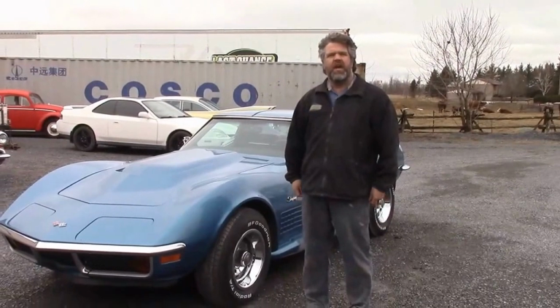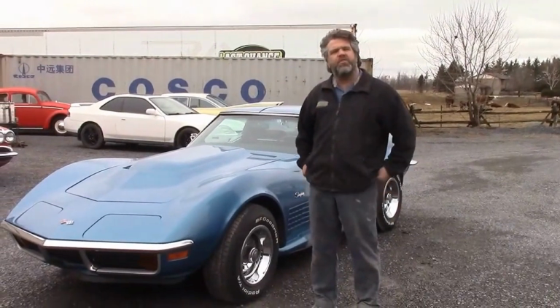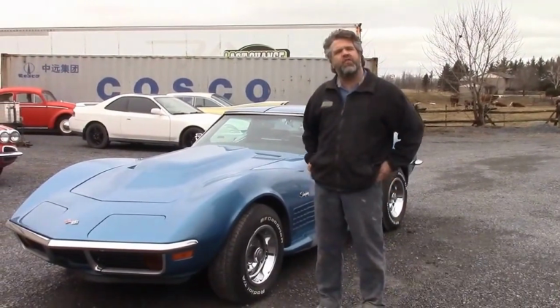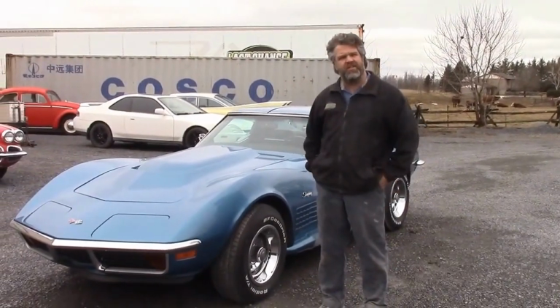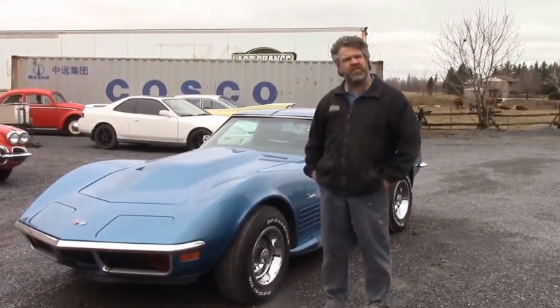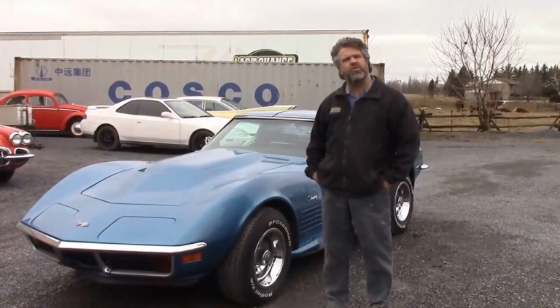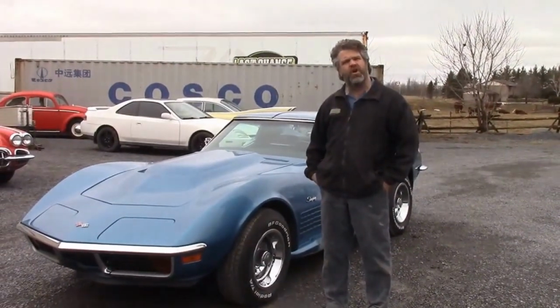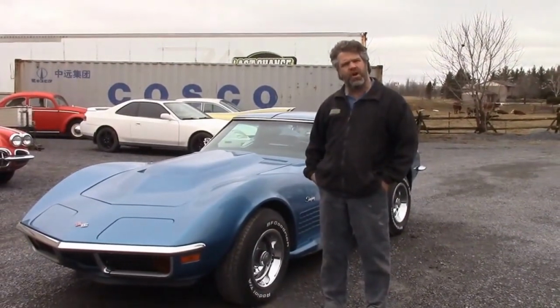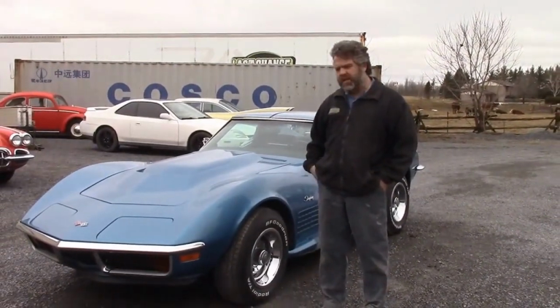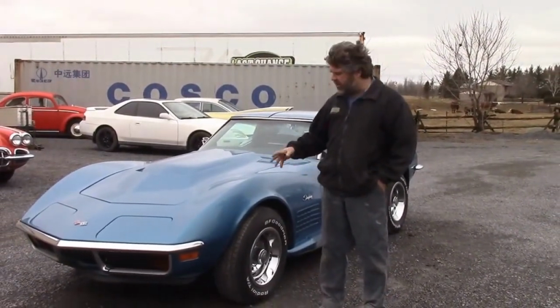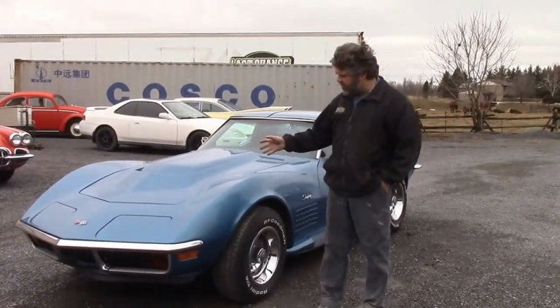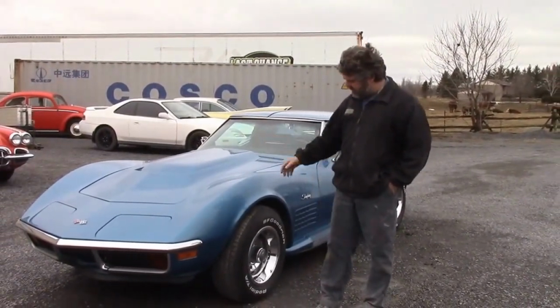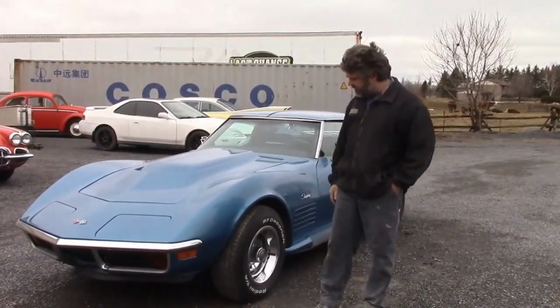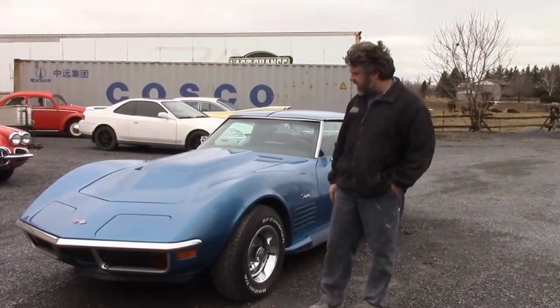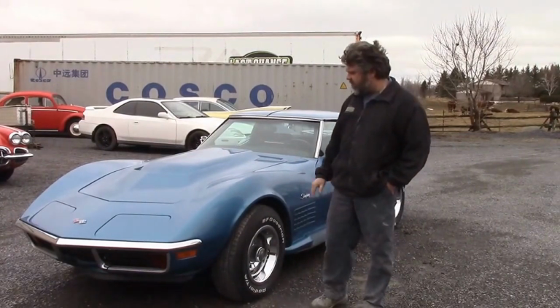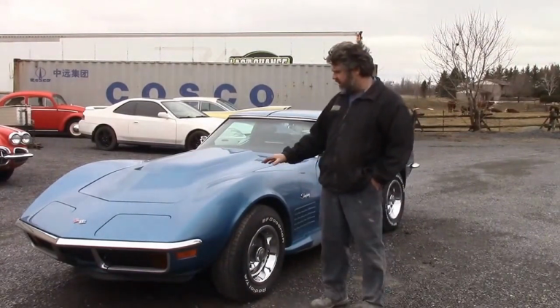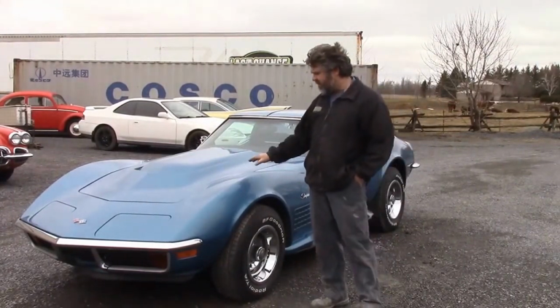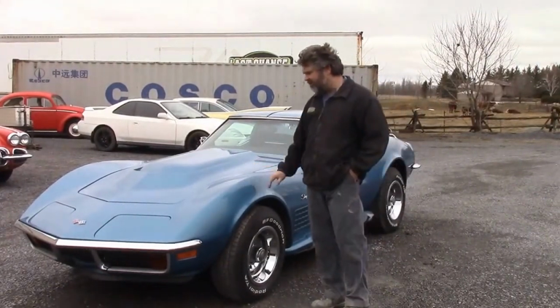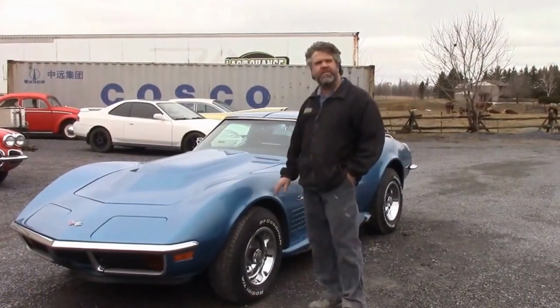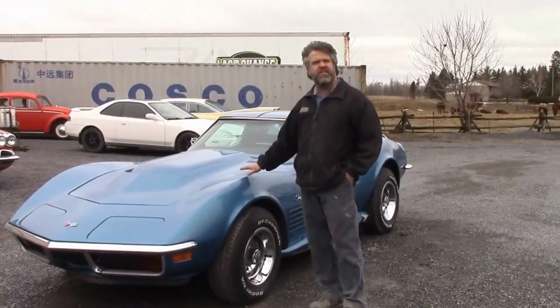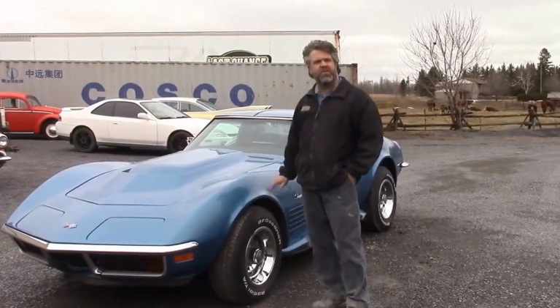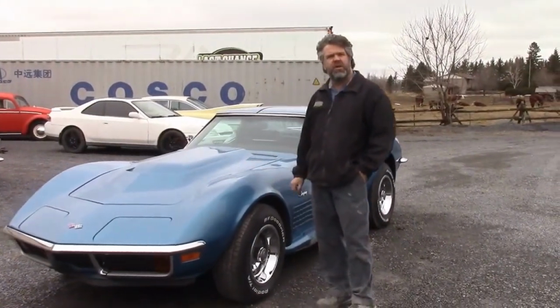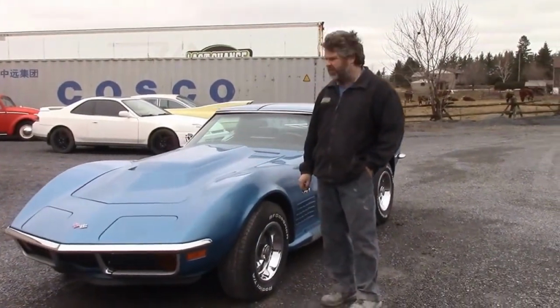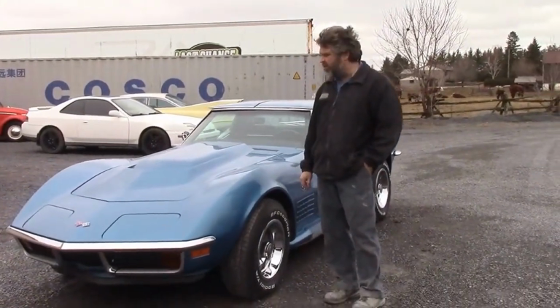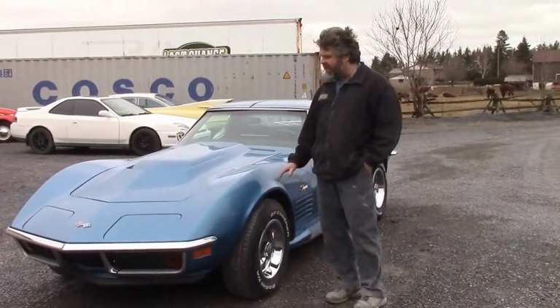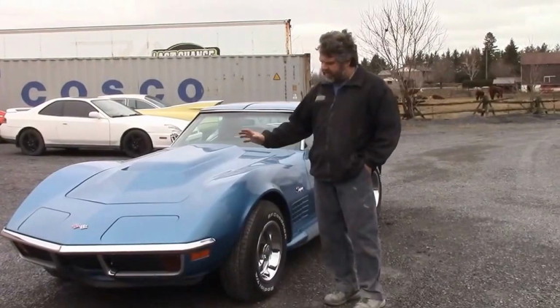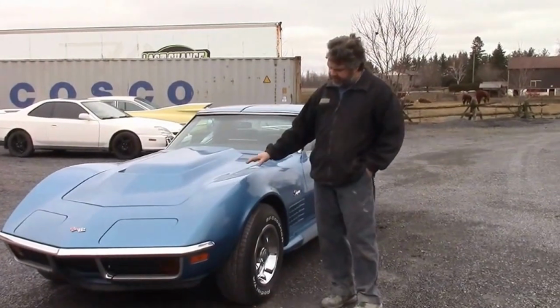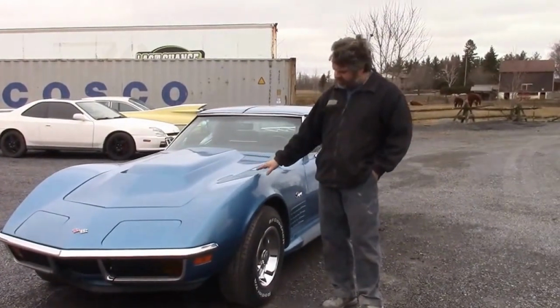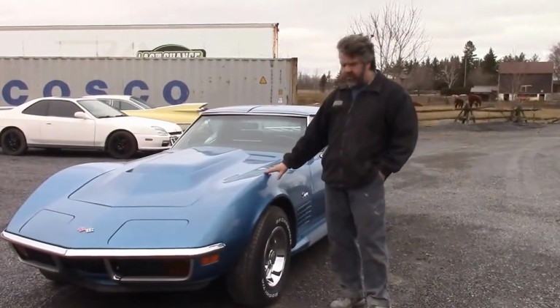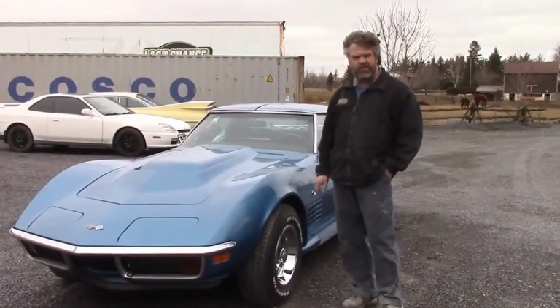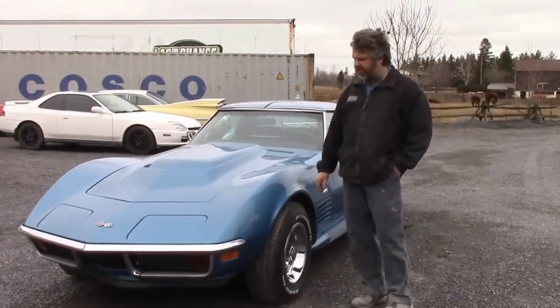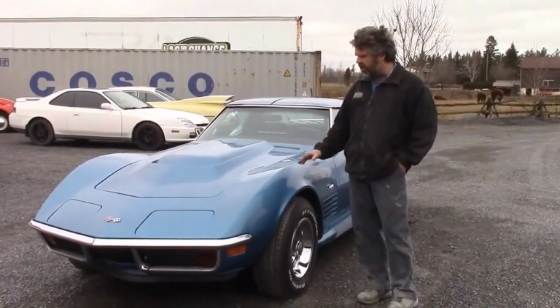Hi folks, it's John from LastChanceAutoRestore.com. I'd like to share with you this final update on the 1972 Chevrolet Corvette Restomod, if you've been following along.